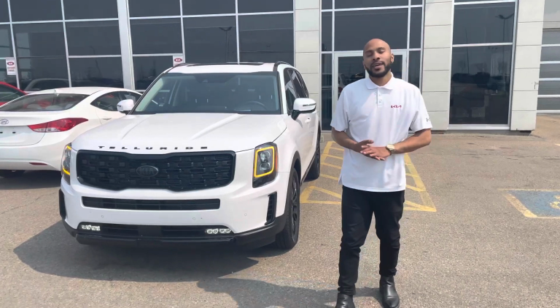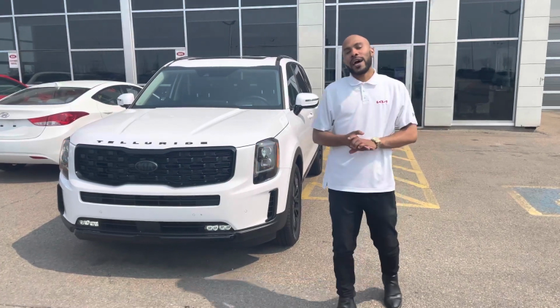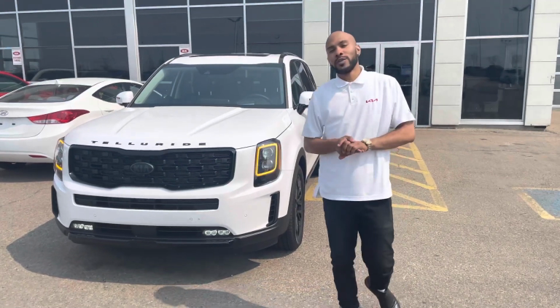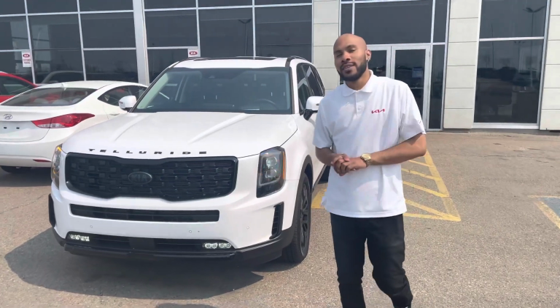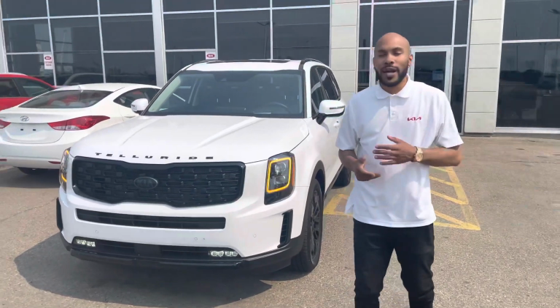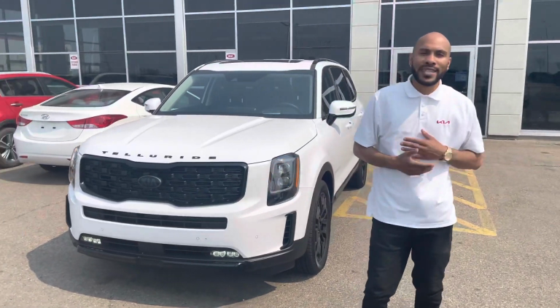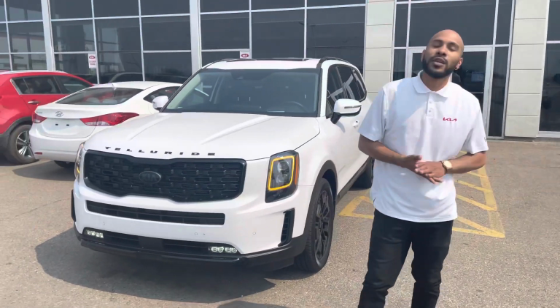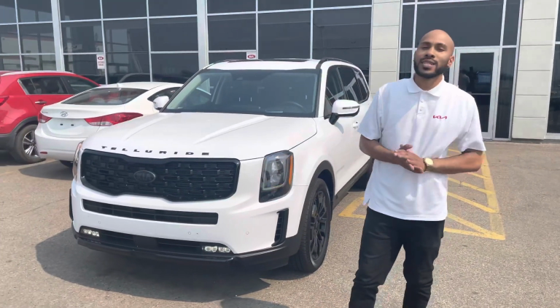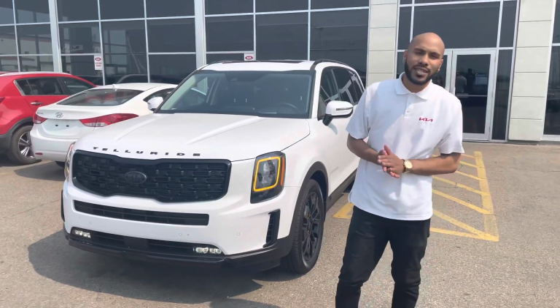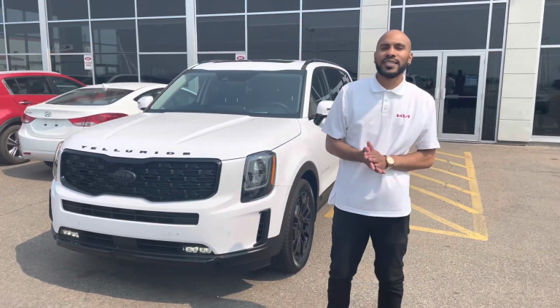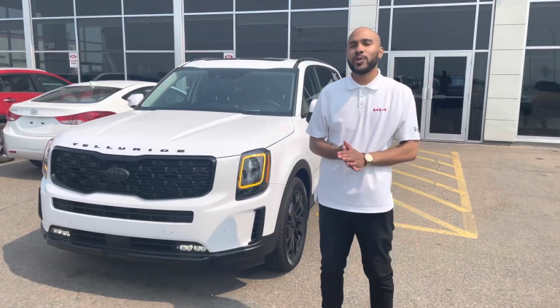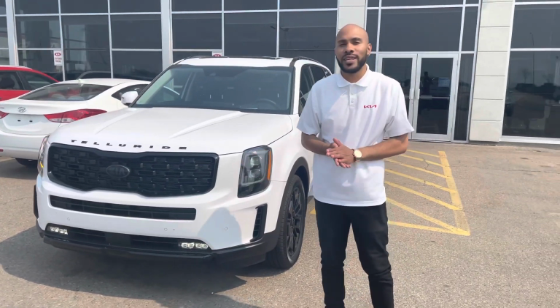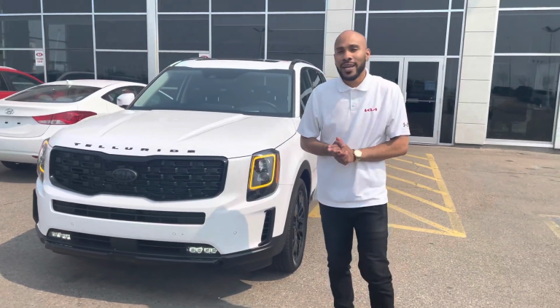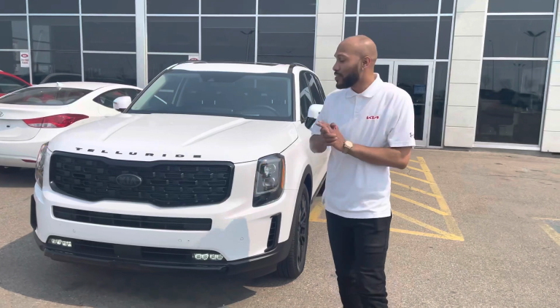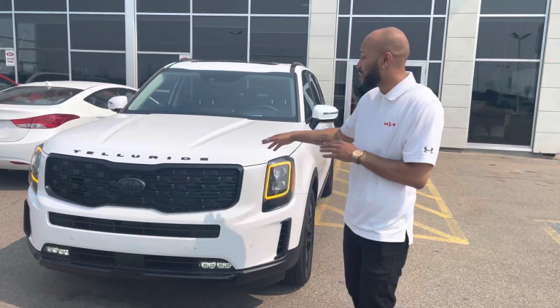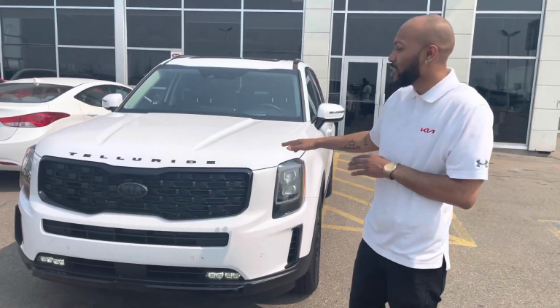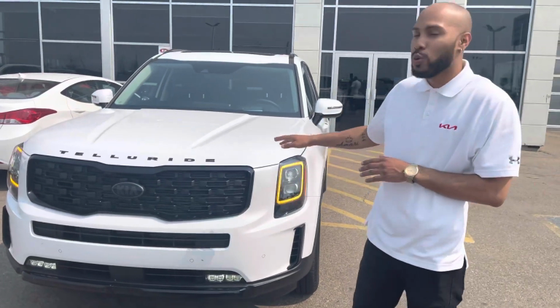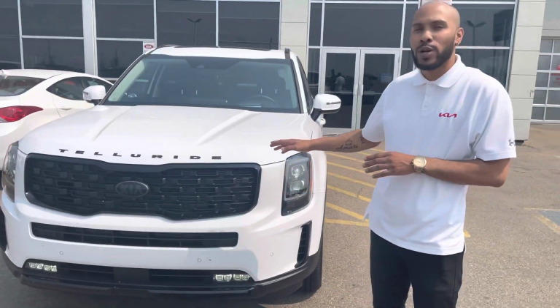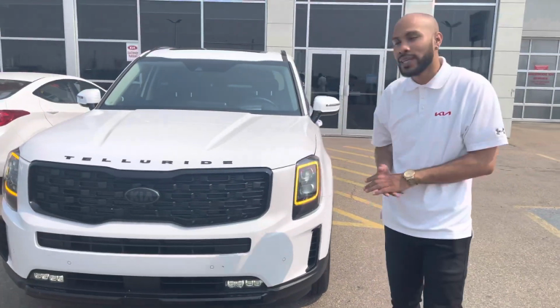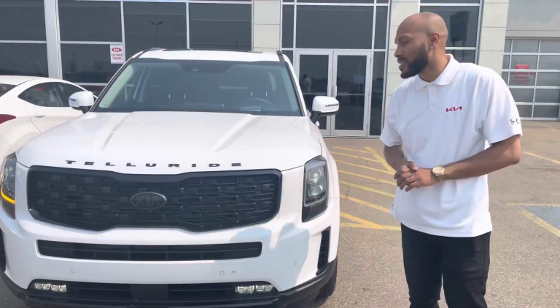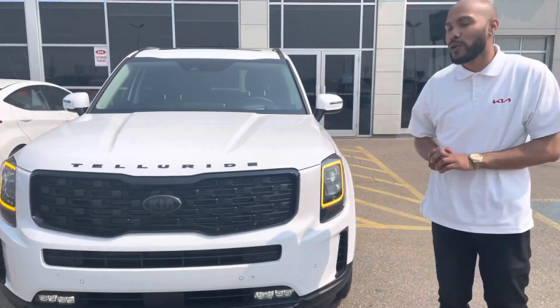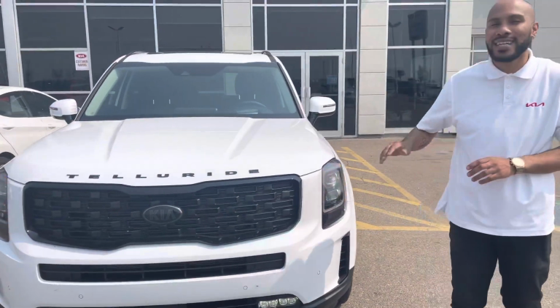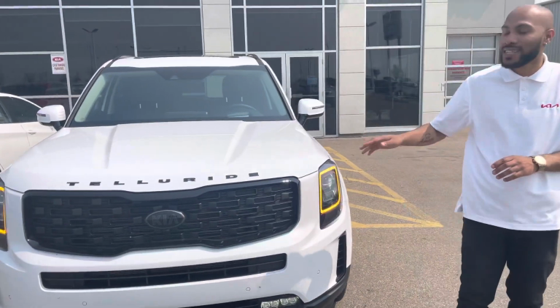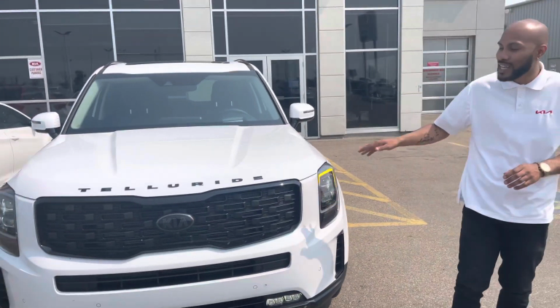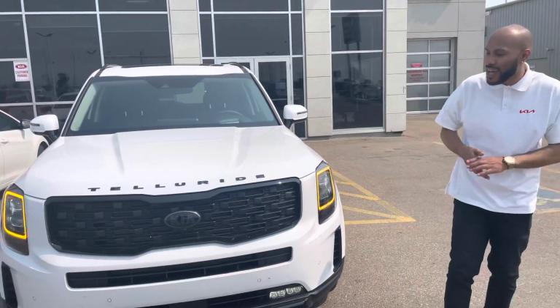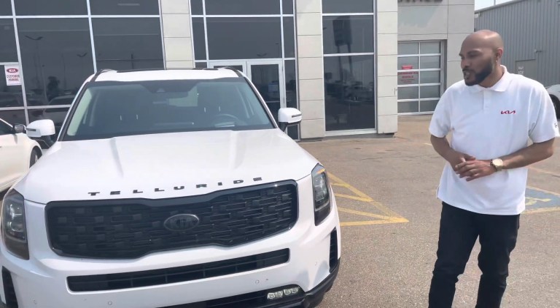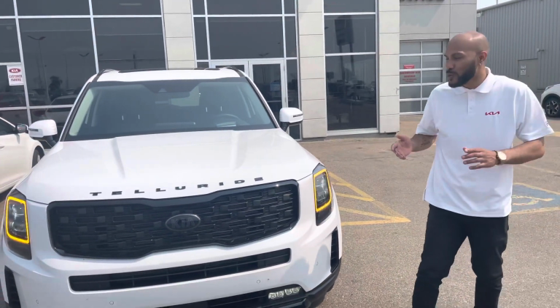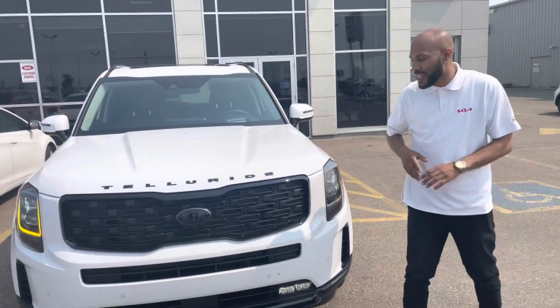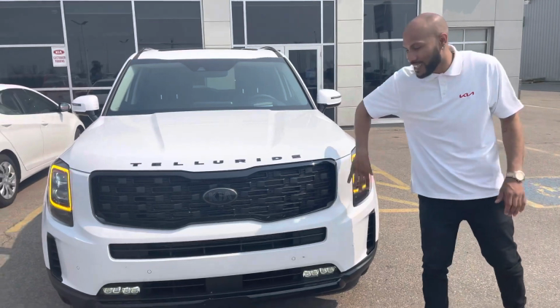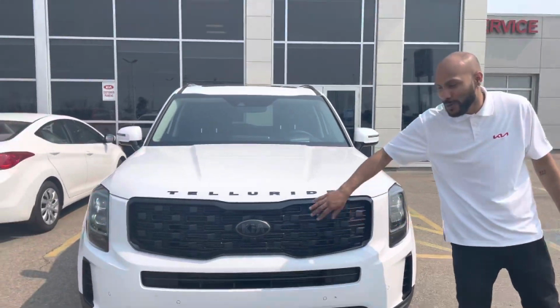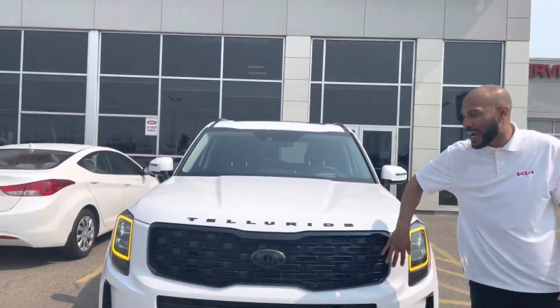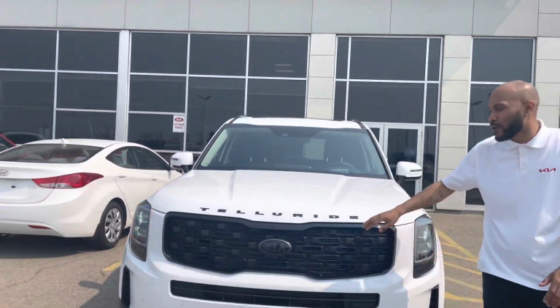Hey, good afternoon Cynthia. My name is Nathan, I'm one of the sales consultants here at Short Kia. Beside me is the 2021 Kia Telluride SXL Night Sky, so as you can see it's nice and blacked out here.